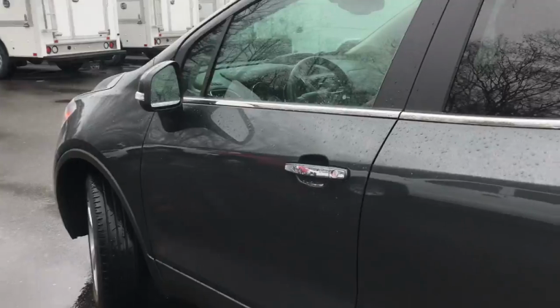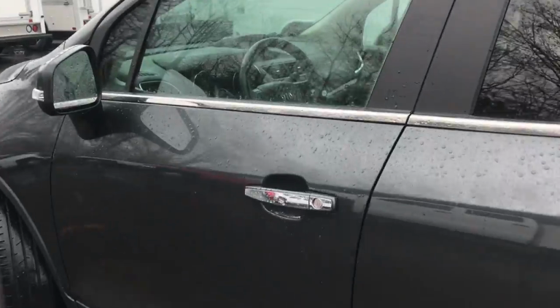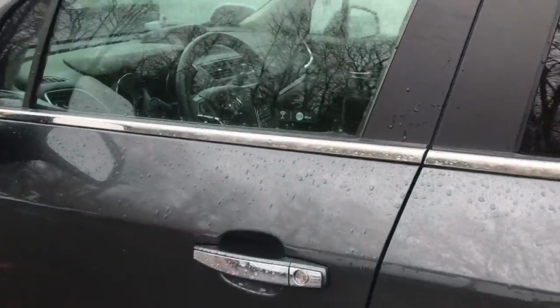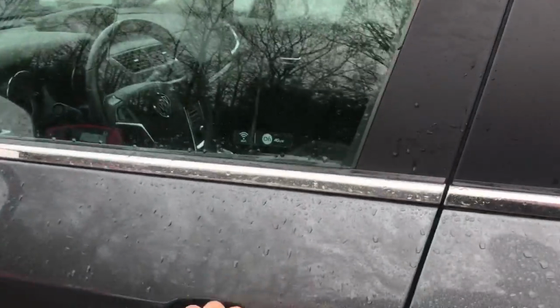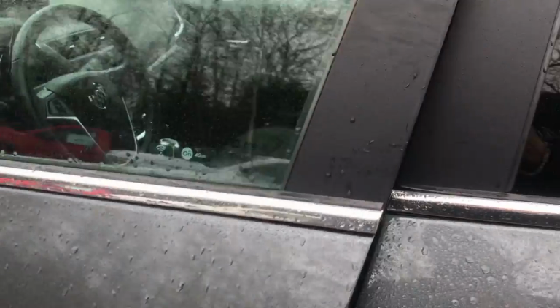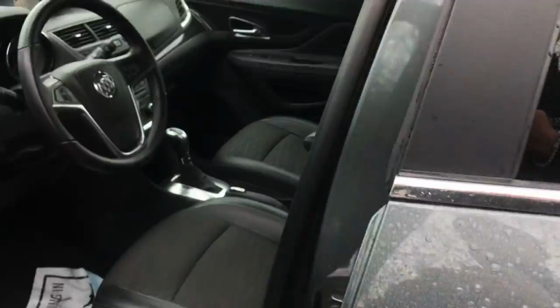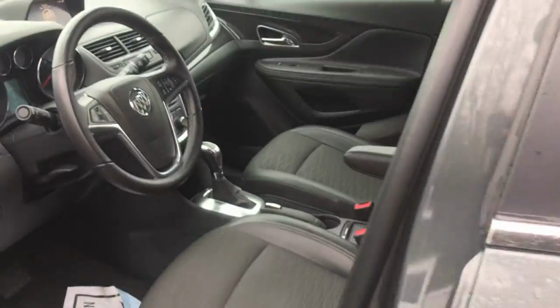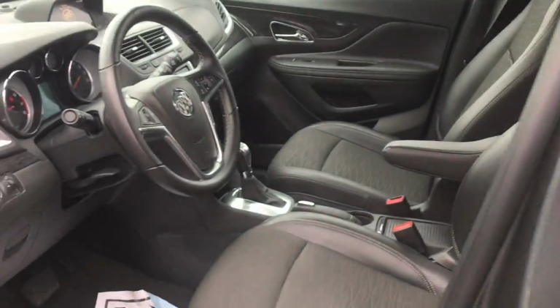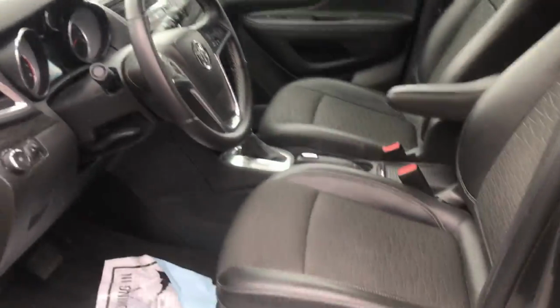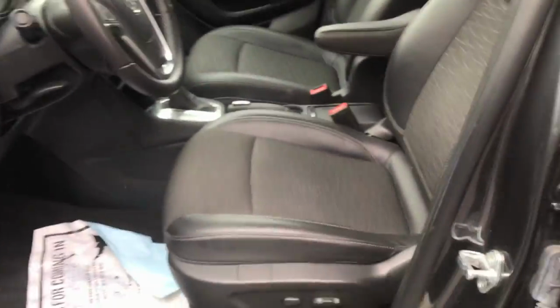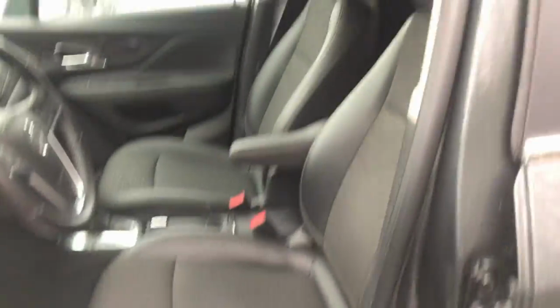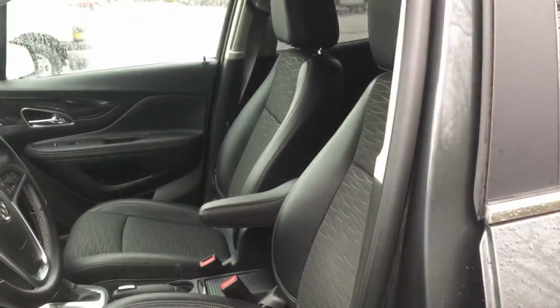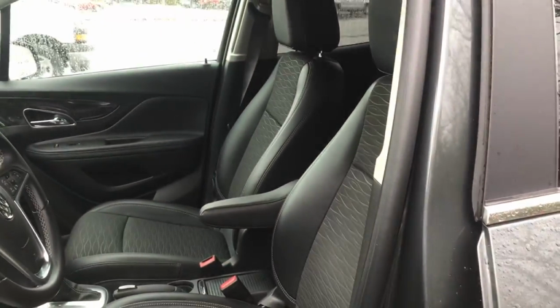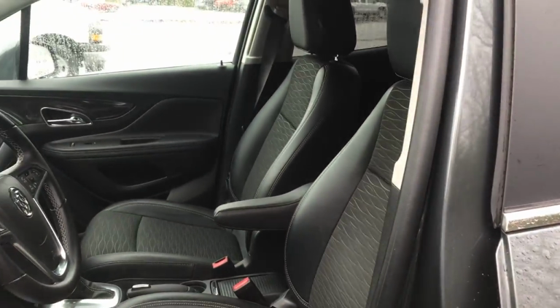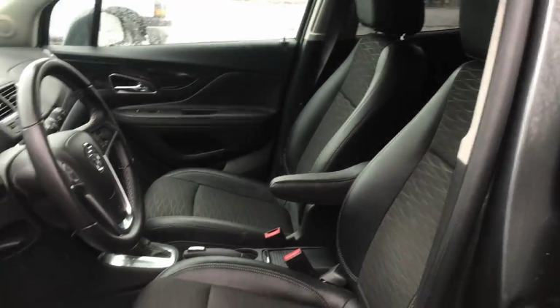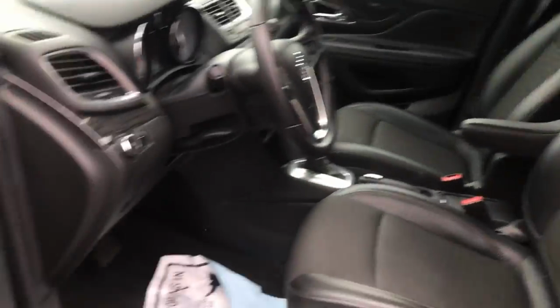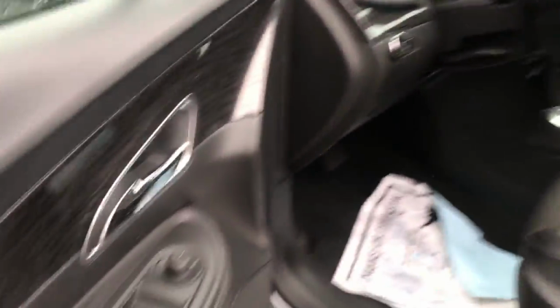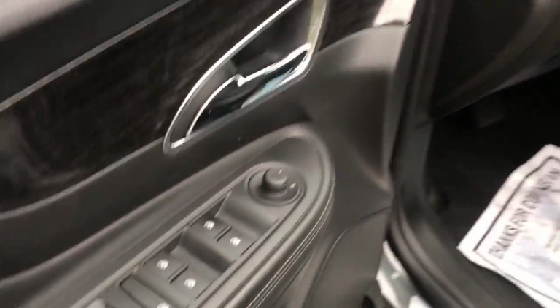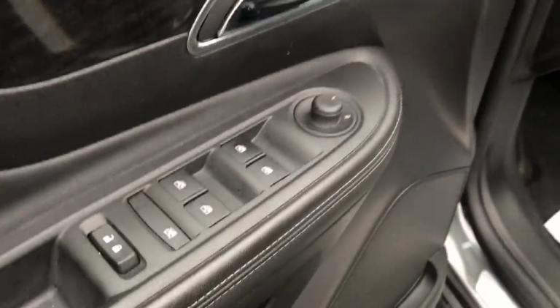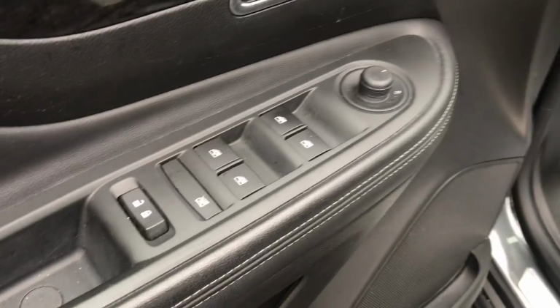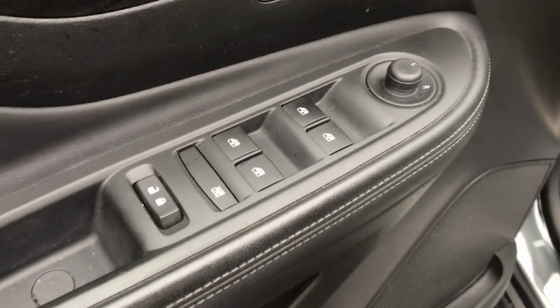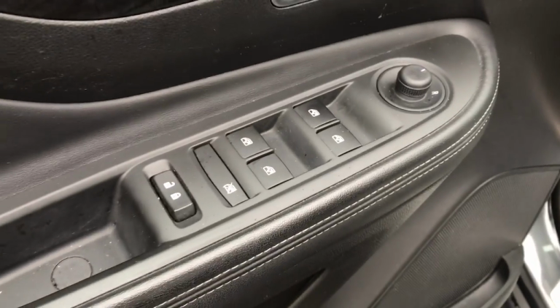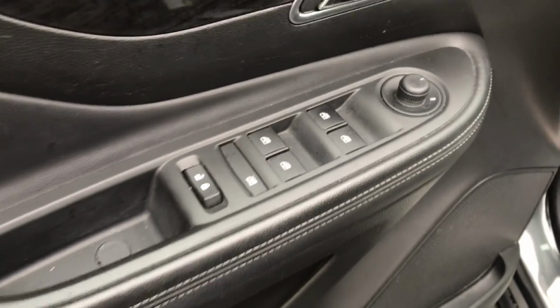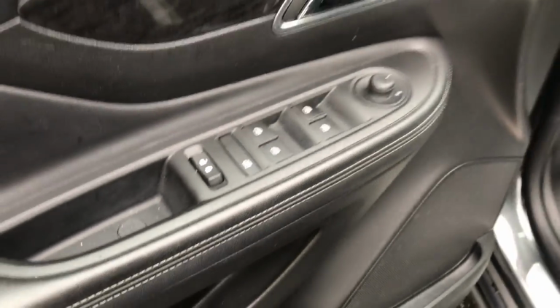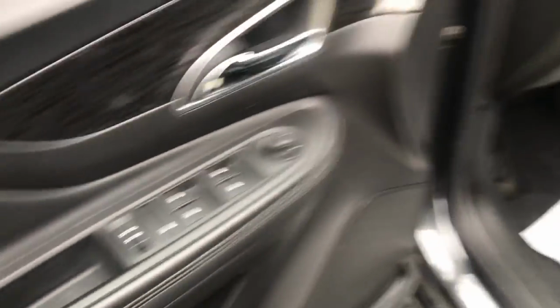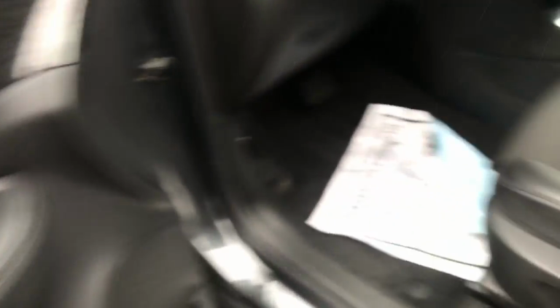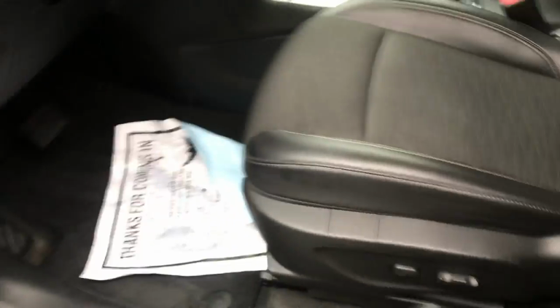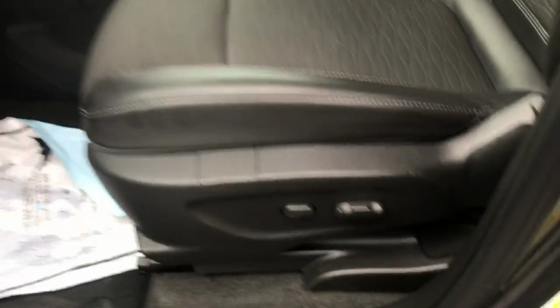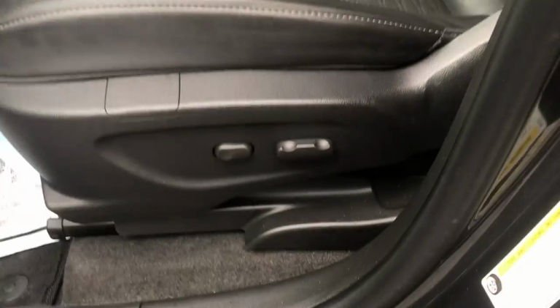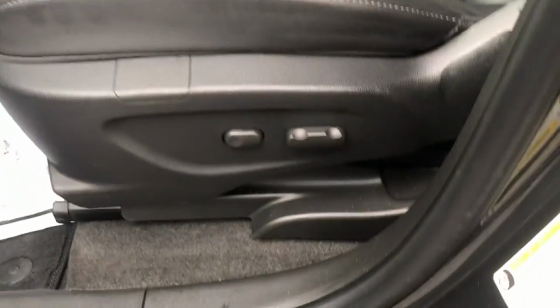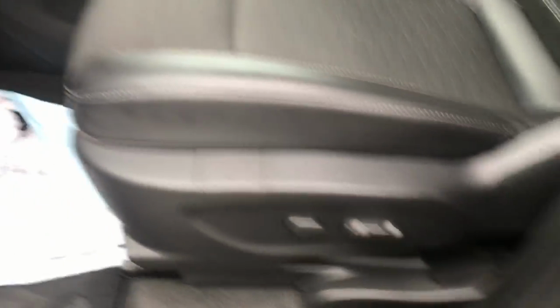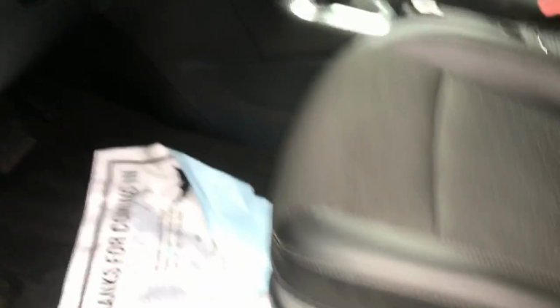Go ahead and take a look at the interior here. You can see you've got your black cloth leatherette front seats, power windows, mirrors, and locks on the driver door panel here, as well as your power driver seat controls.